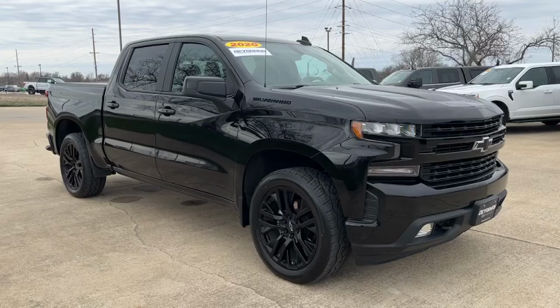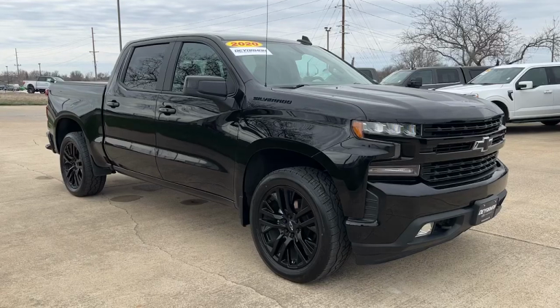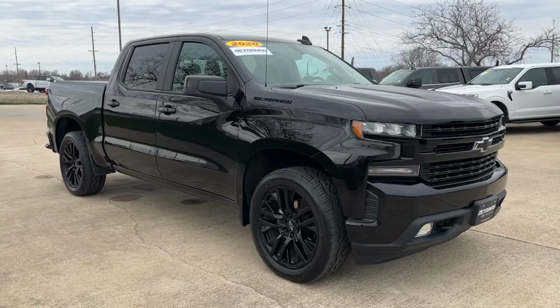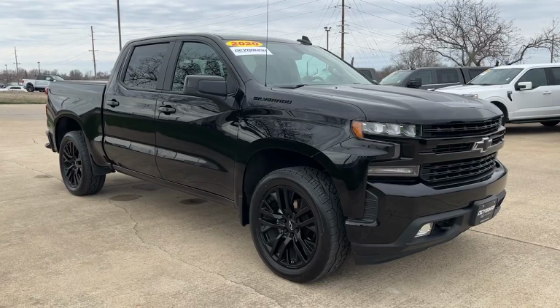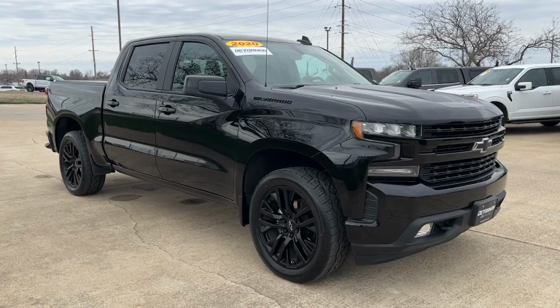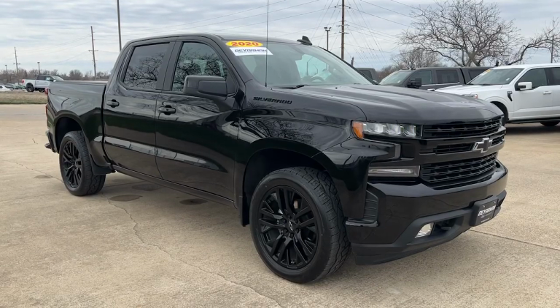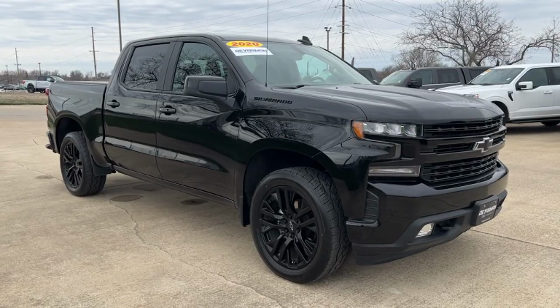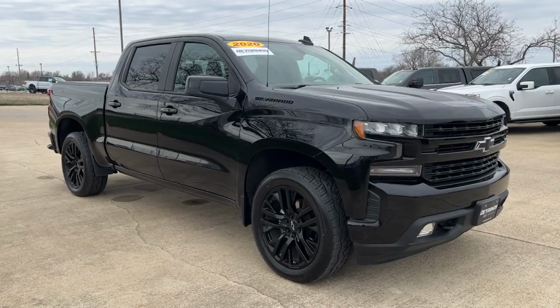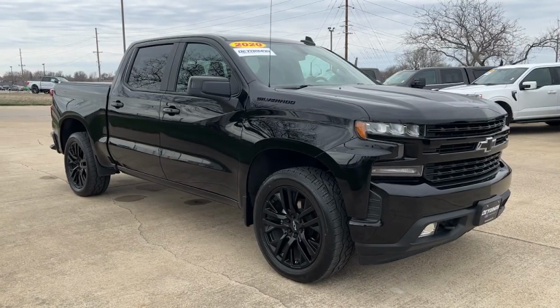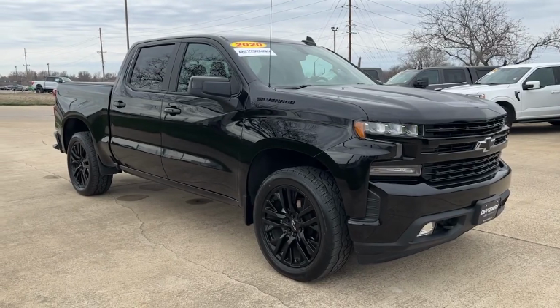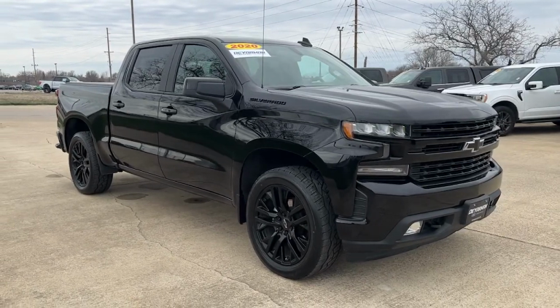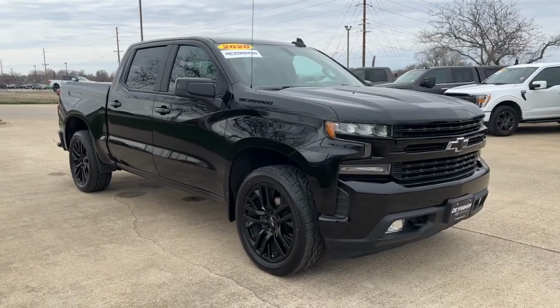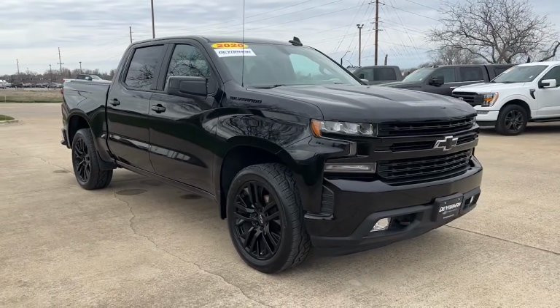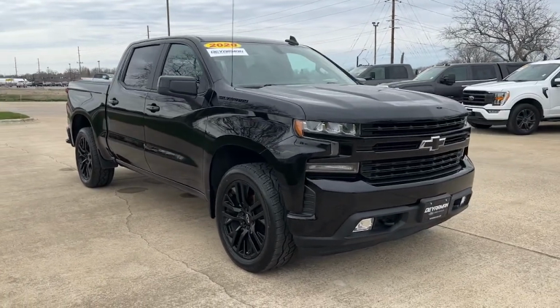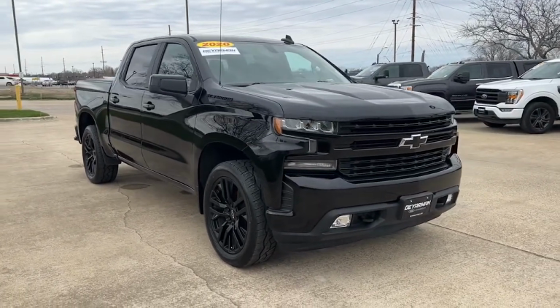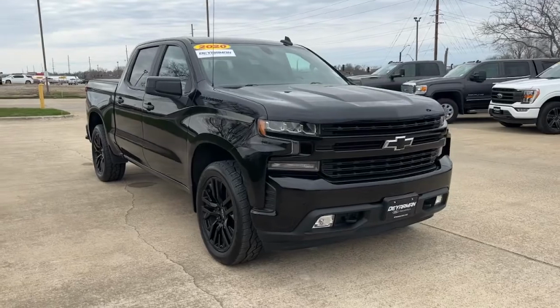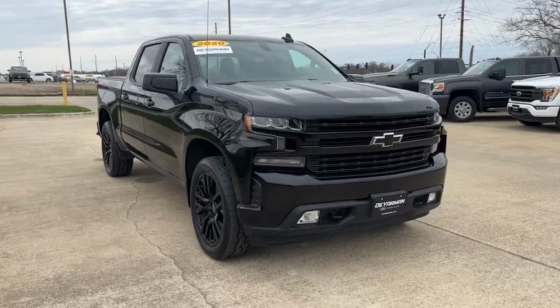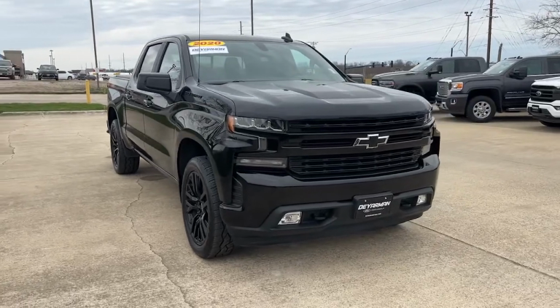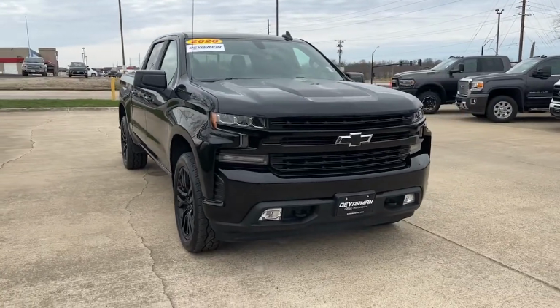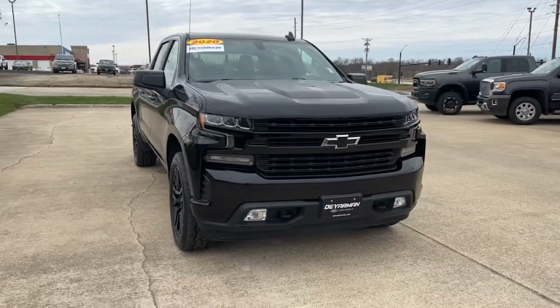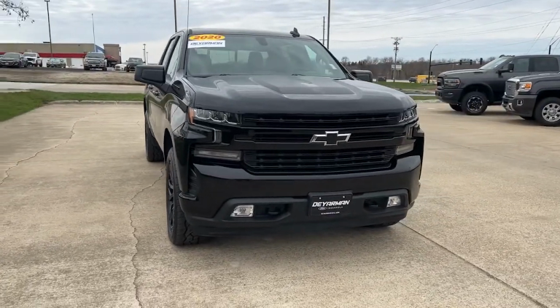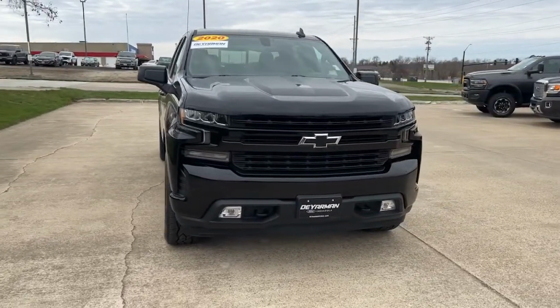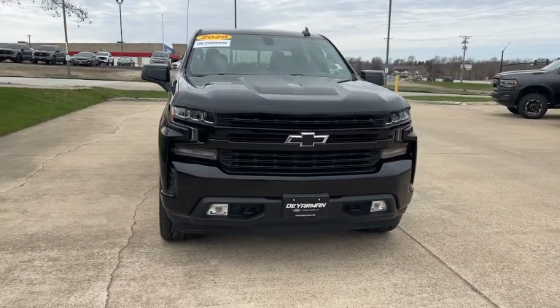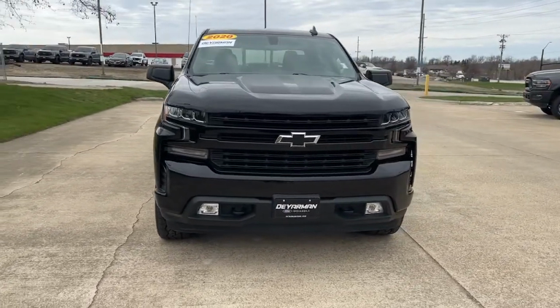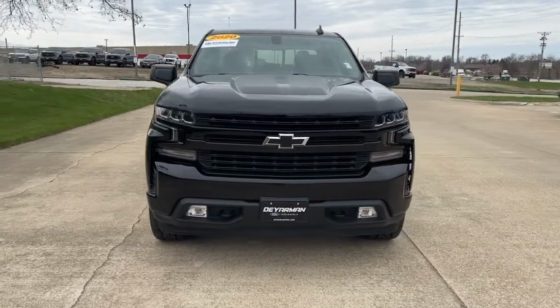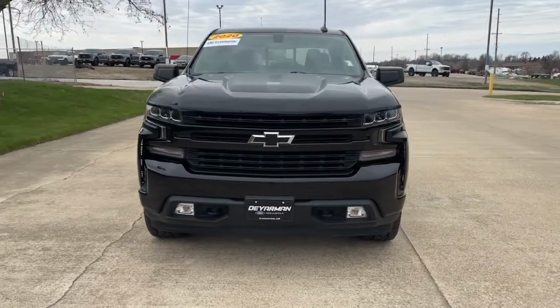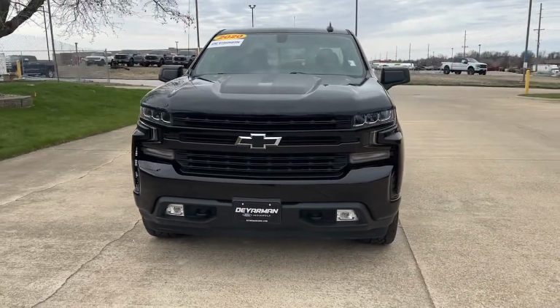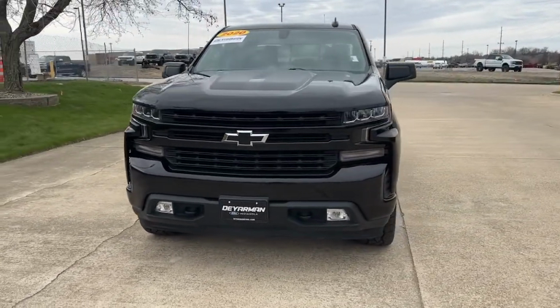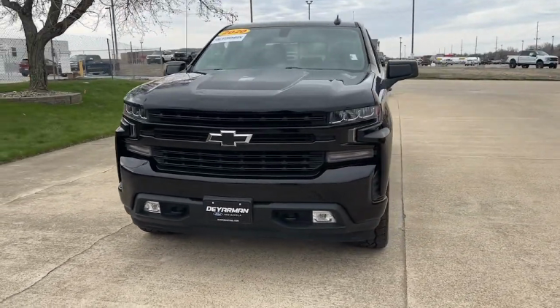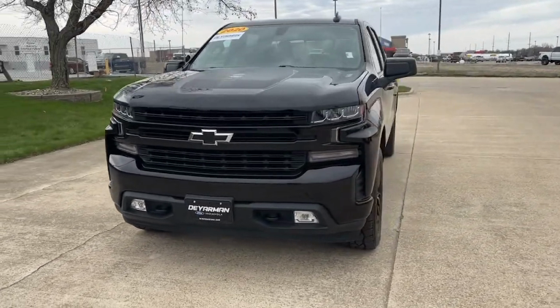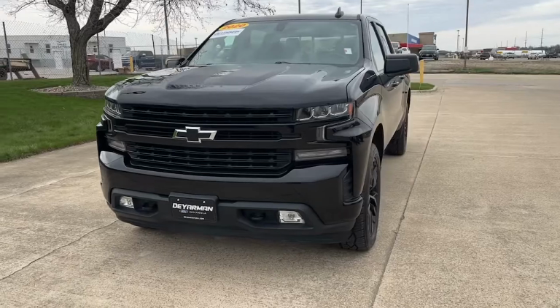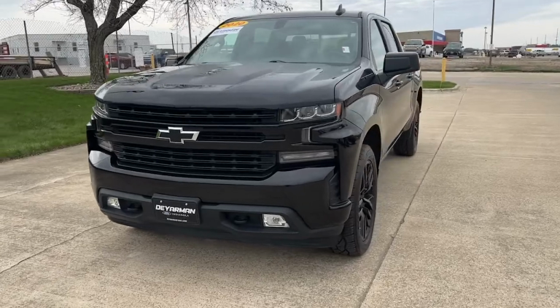Go home happy with the 2020 Chevrolet Silverado 1500. With less than 45,000 miles on the odometer, this vehicle provides excellent value.